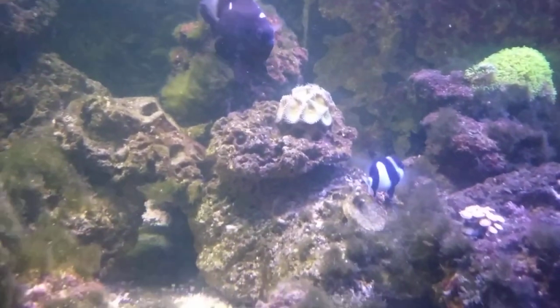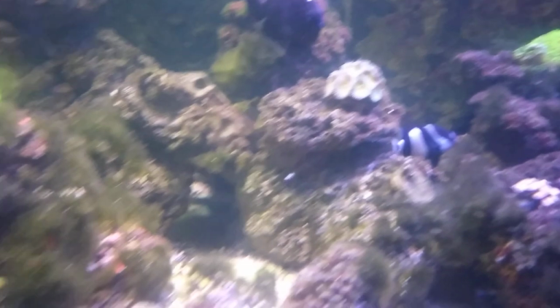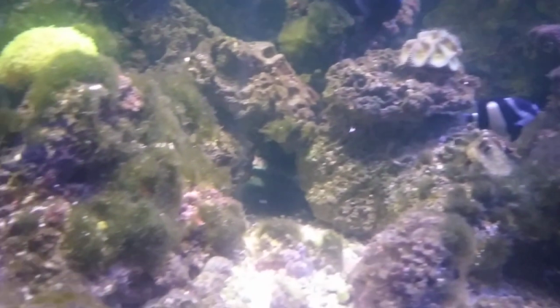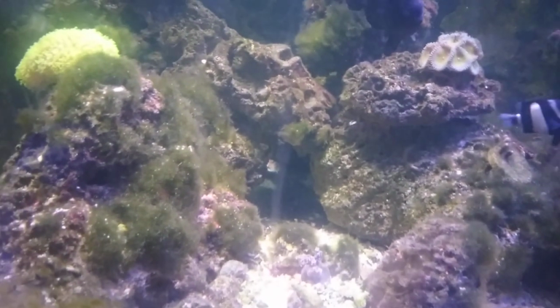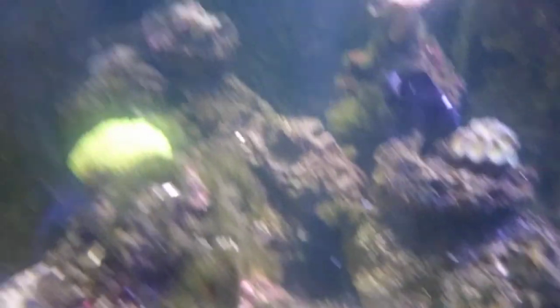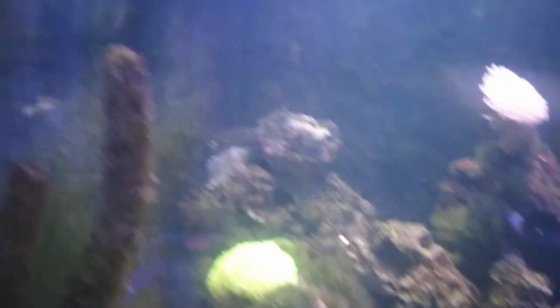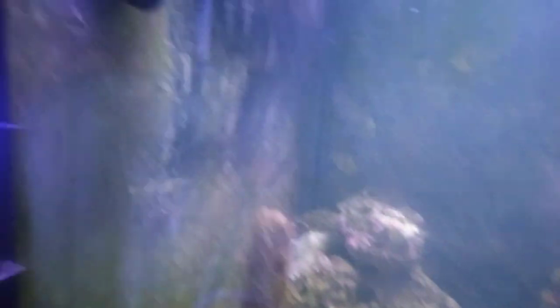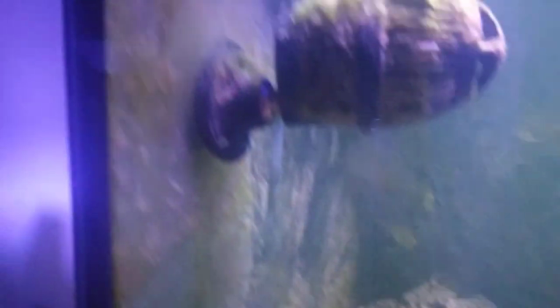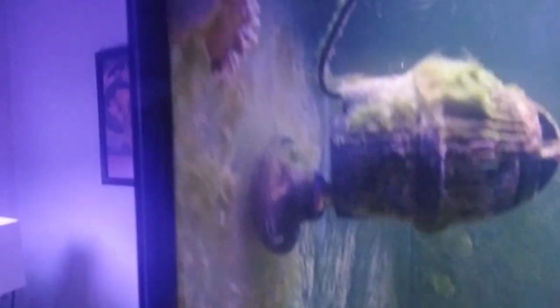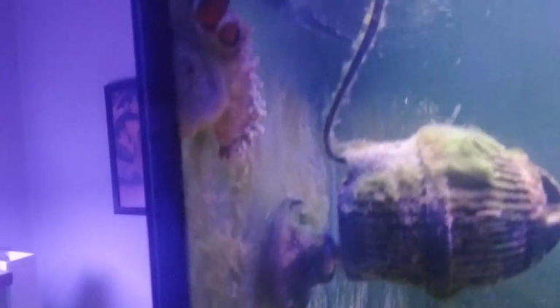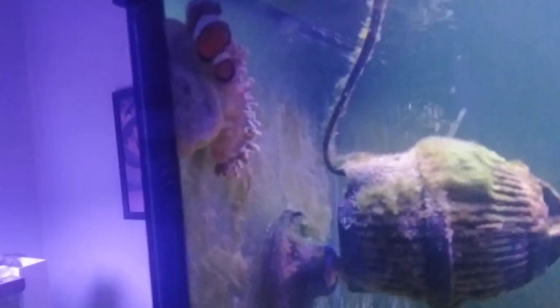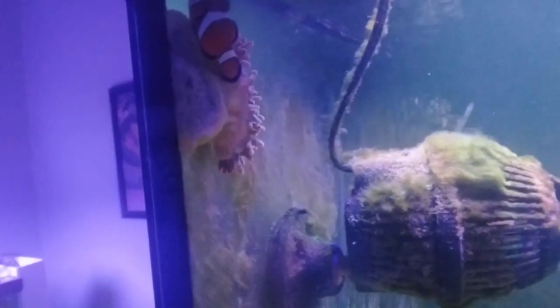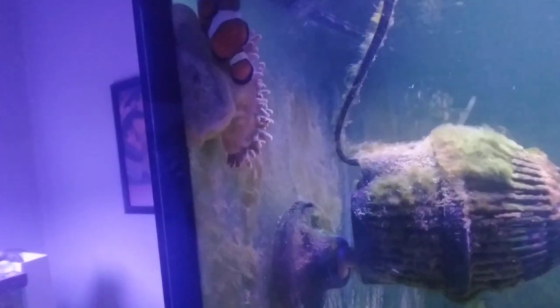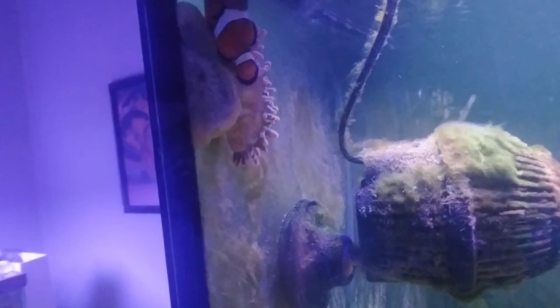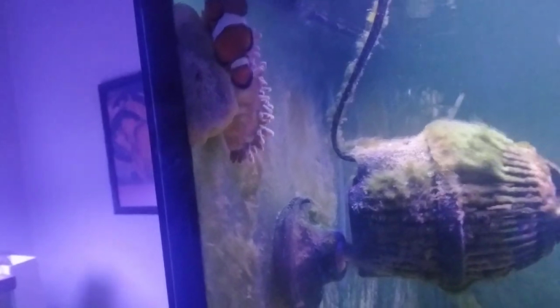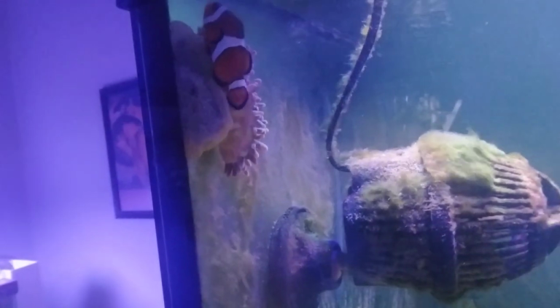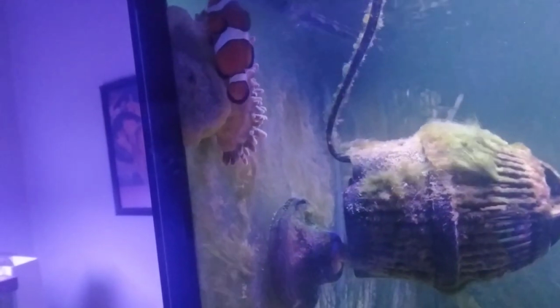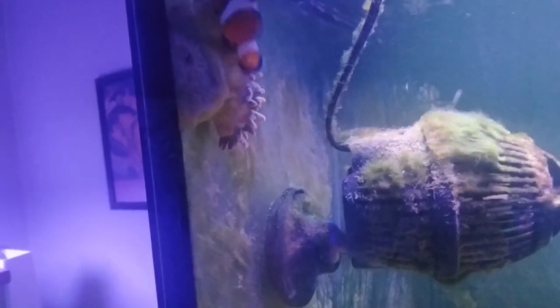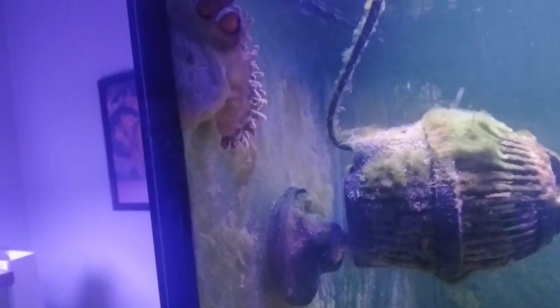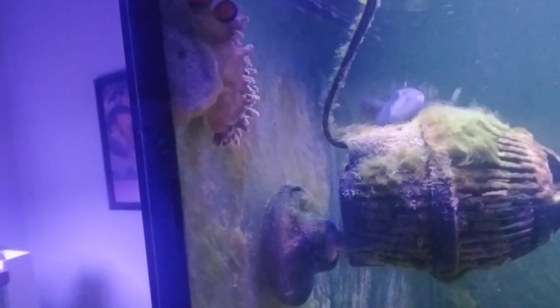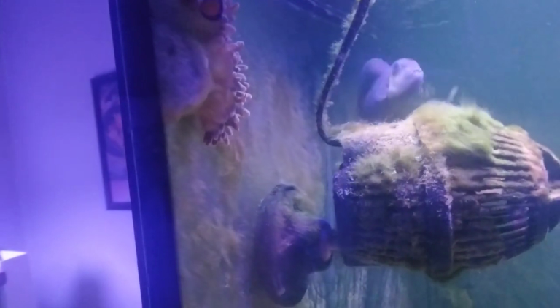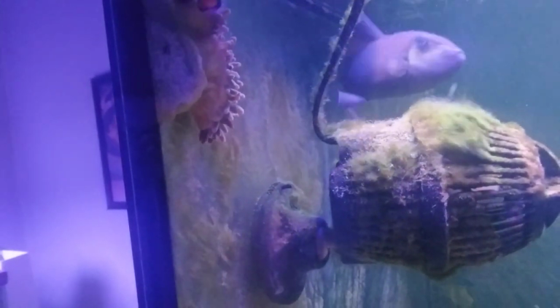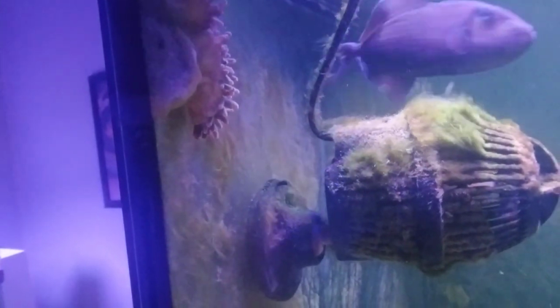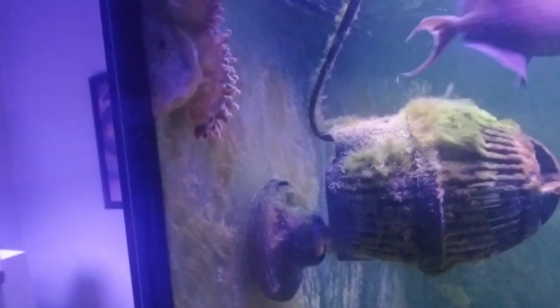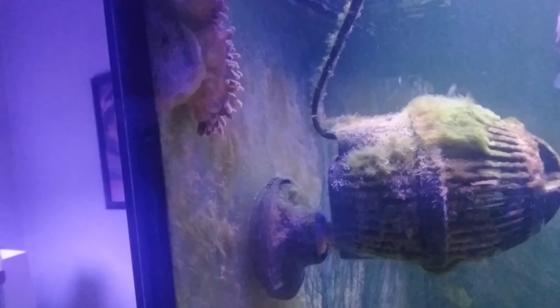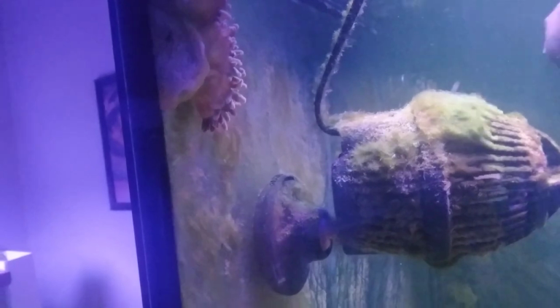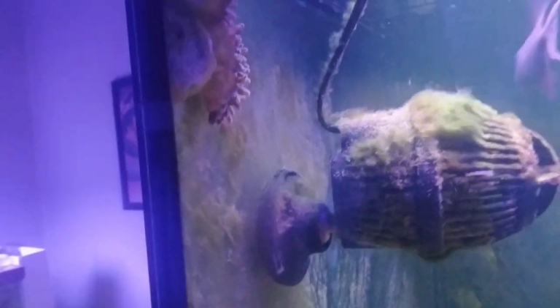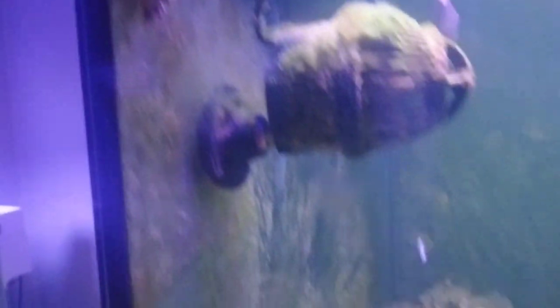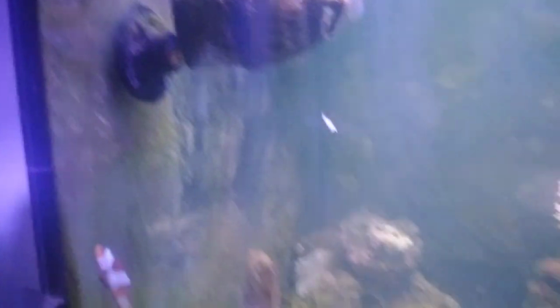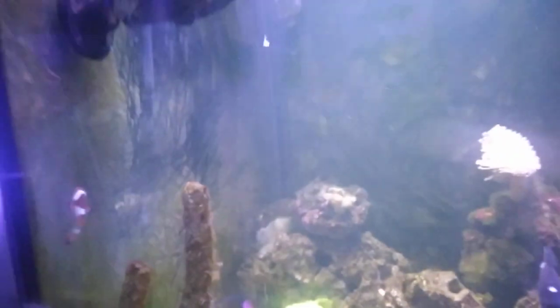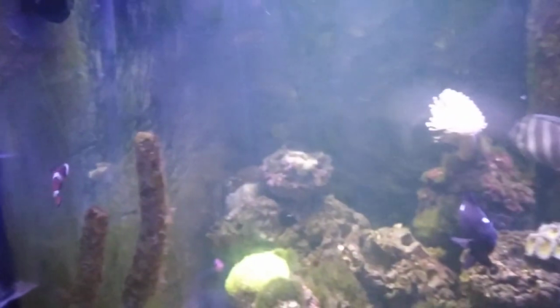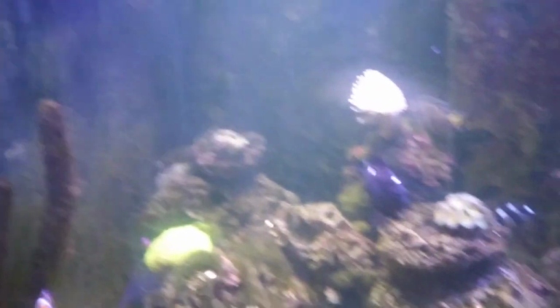The old domino damsel is still being a jerk — he likes to chase the other damsels around. I don't know what's going on with my bubble tip over here; he's come all the way up to the corner. I don't know if it's flow or what, but he likes to hang out in different places.